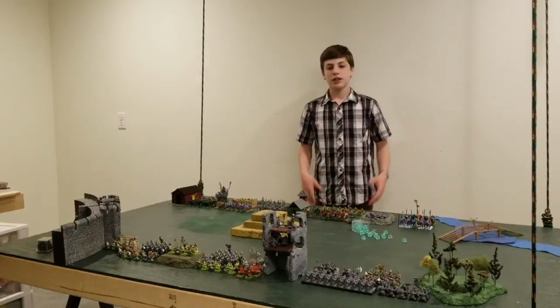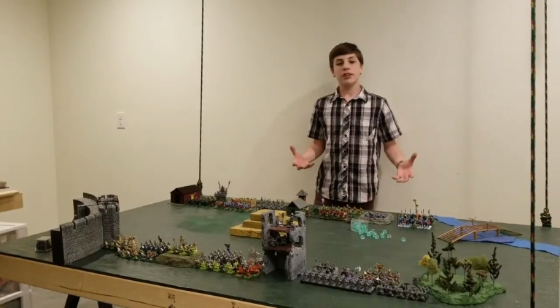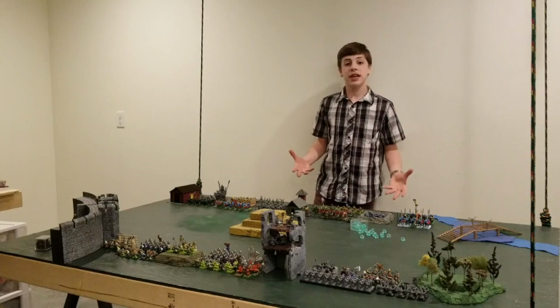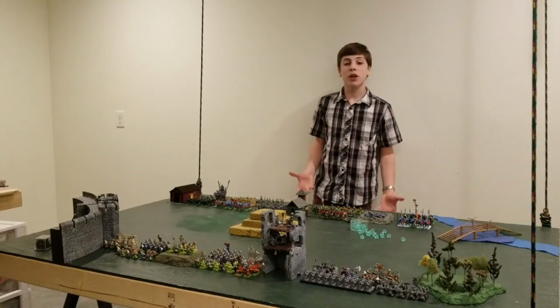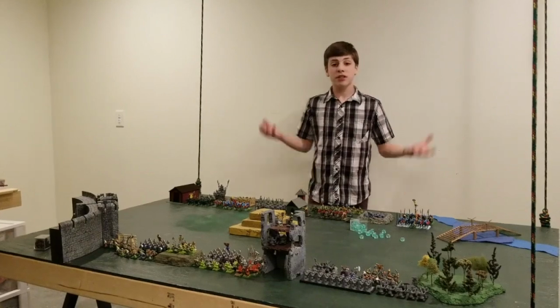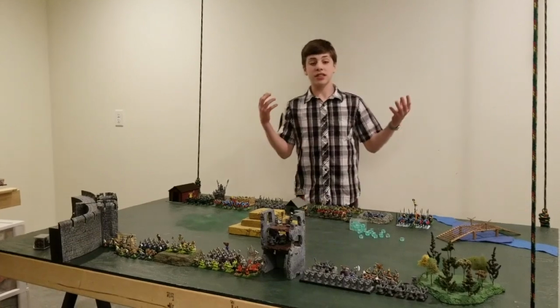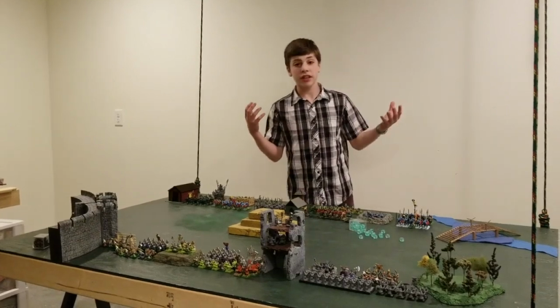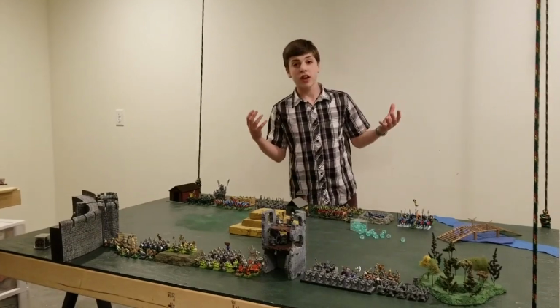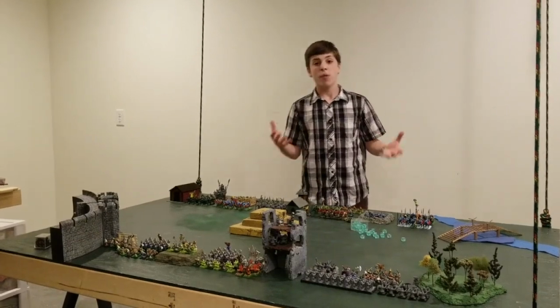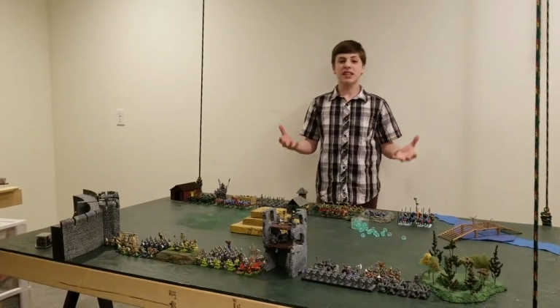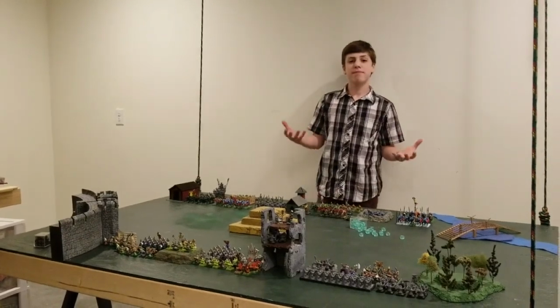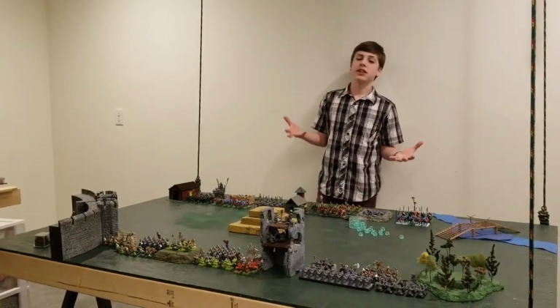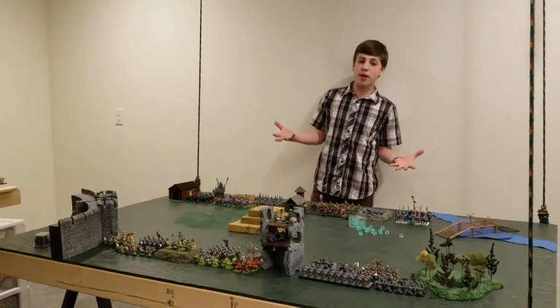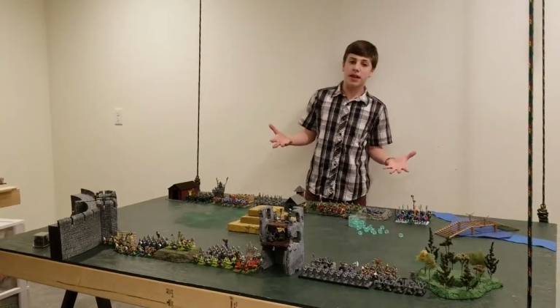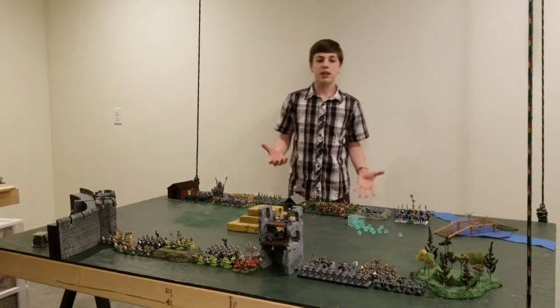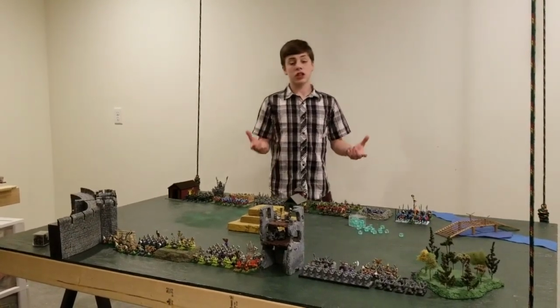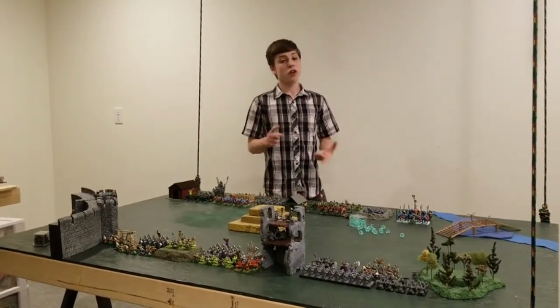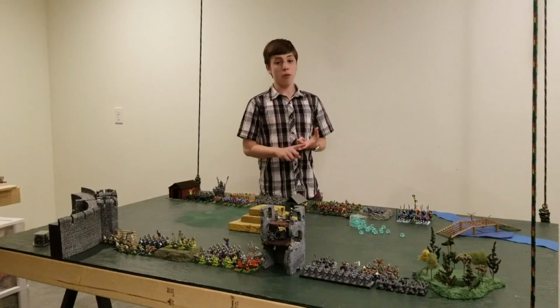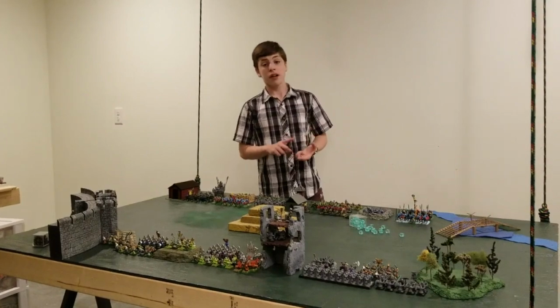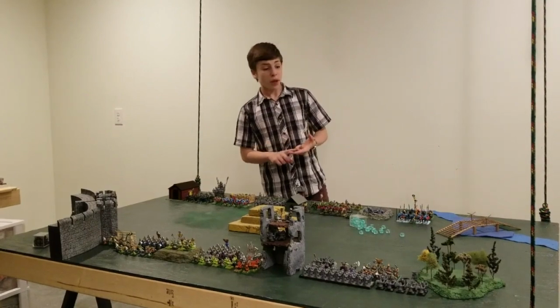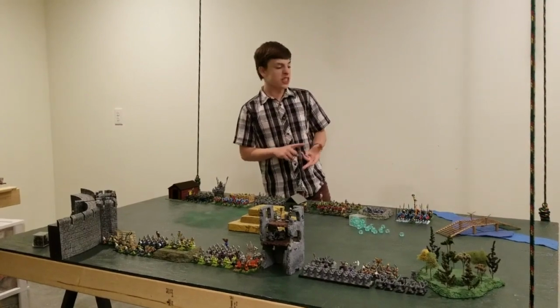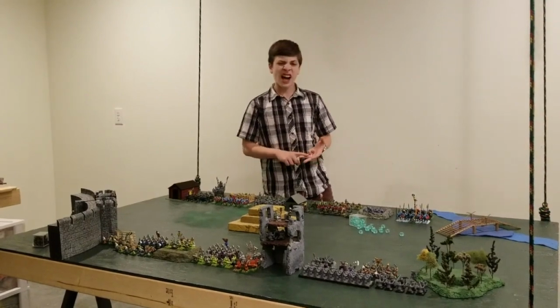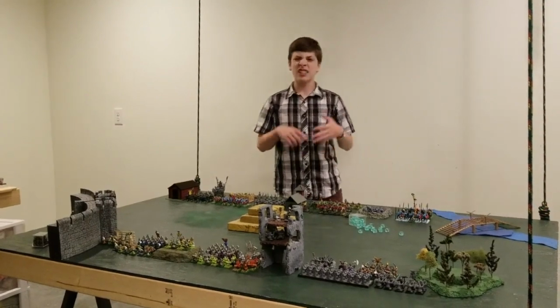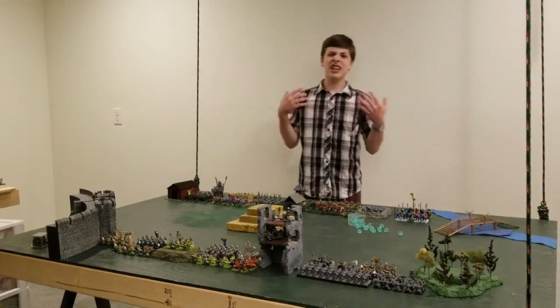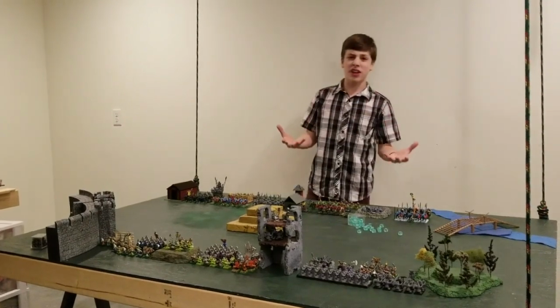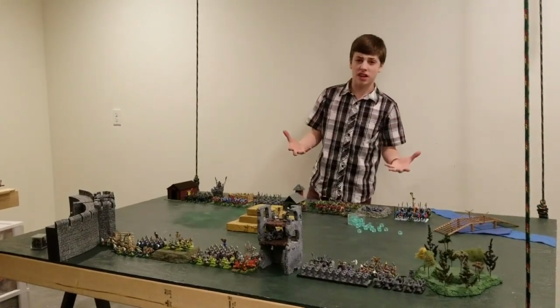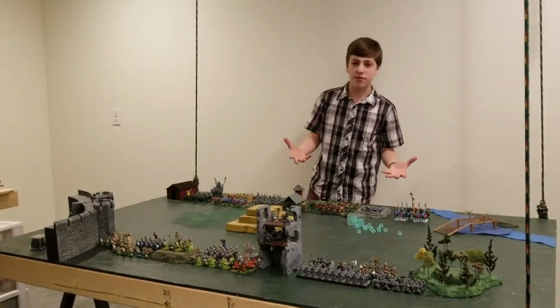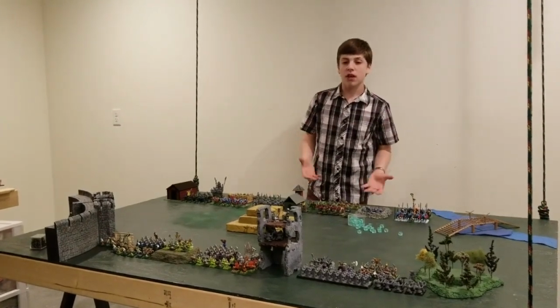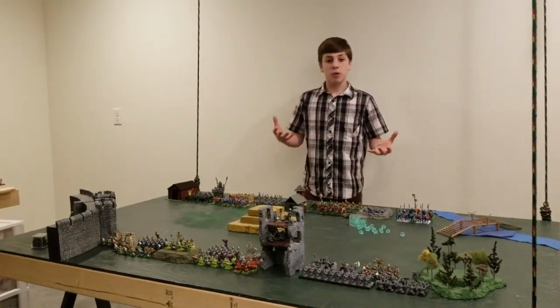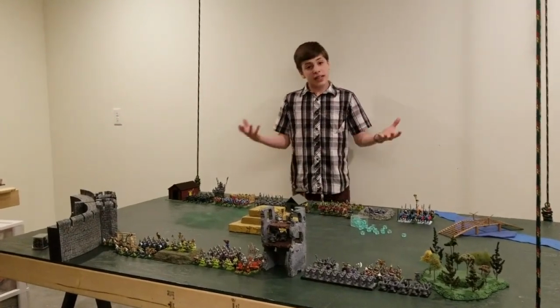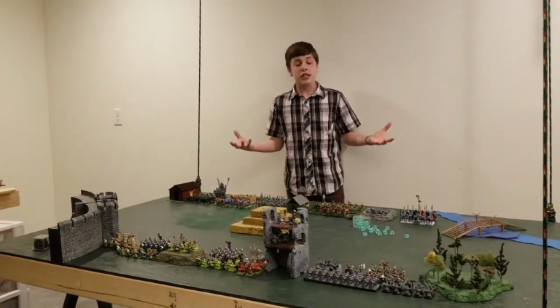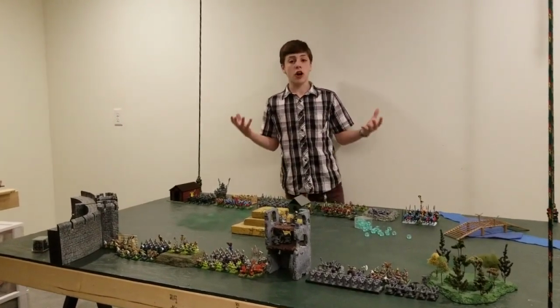To put this table up to the ceiling, we needed some basic equipment, such as rope, pulleys, eye hooks, and all that stuff. So let's get started.